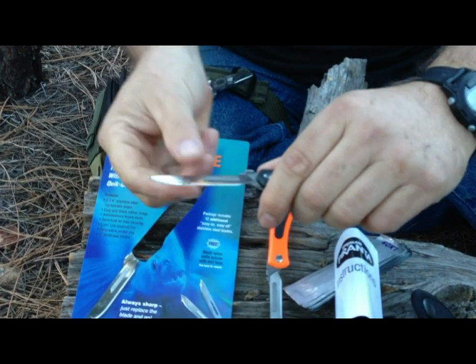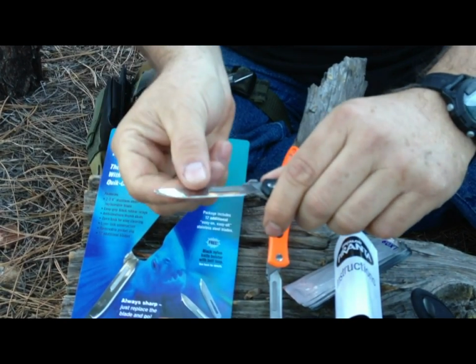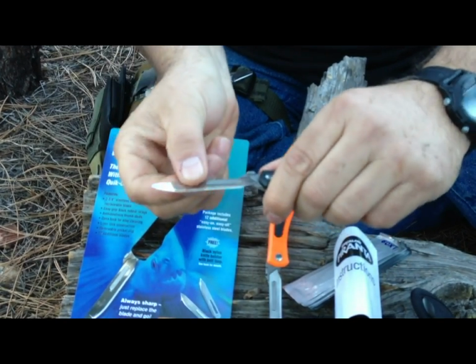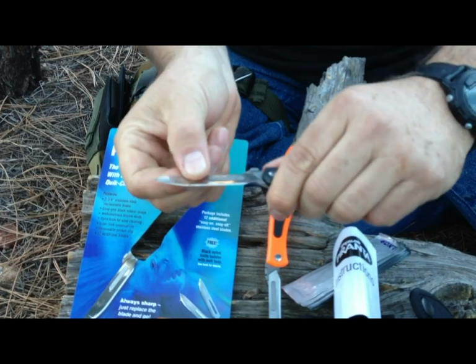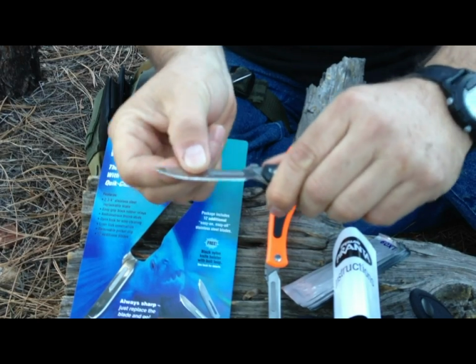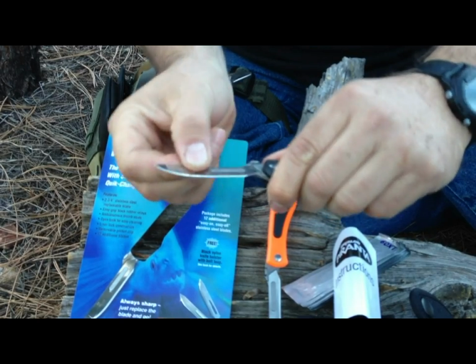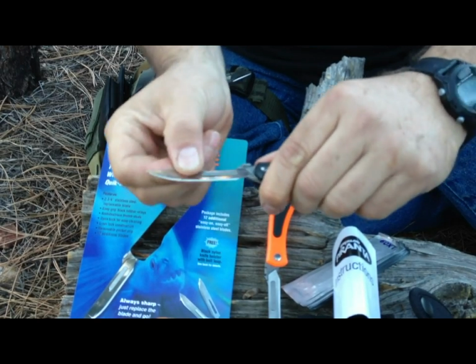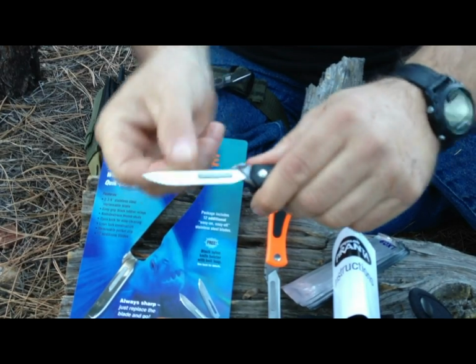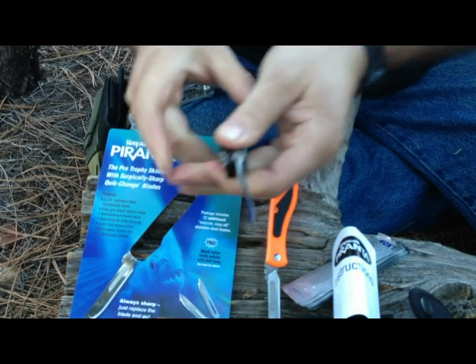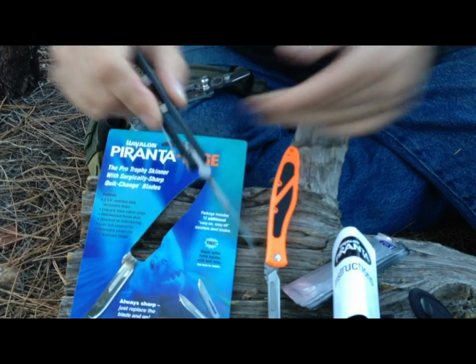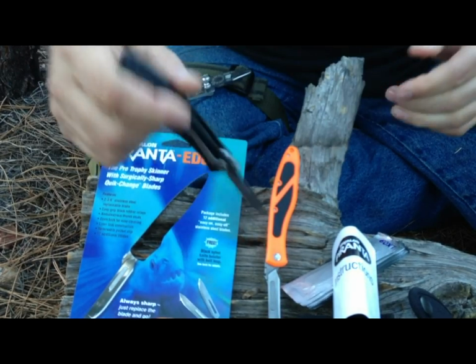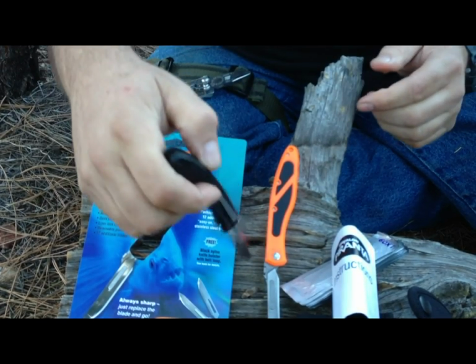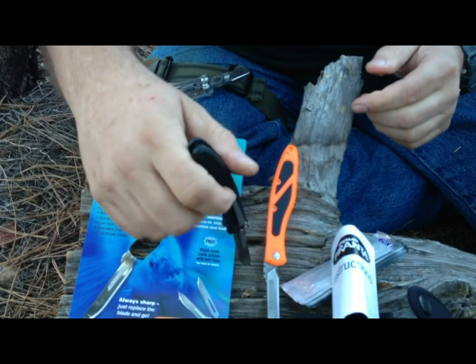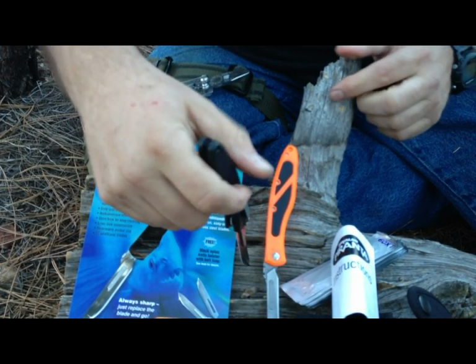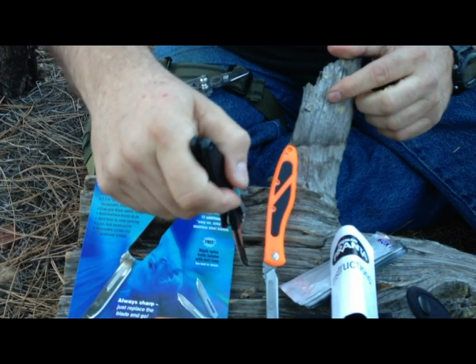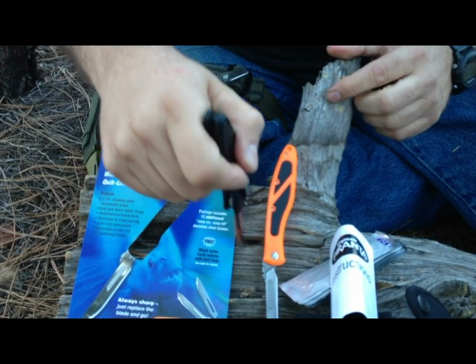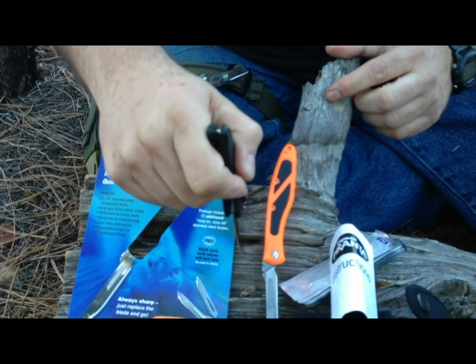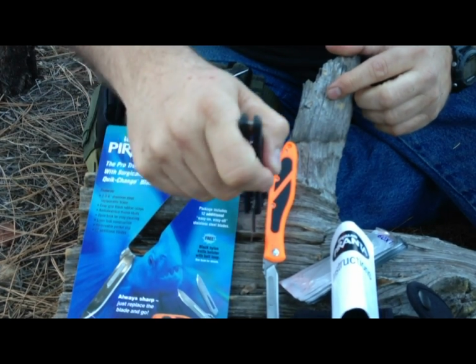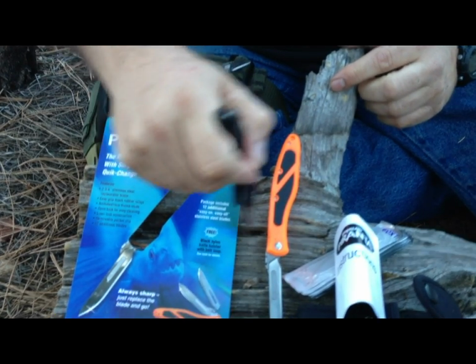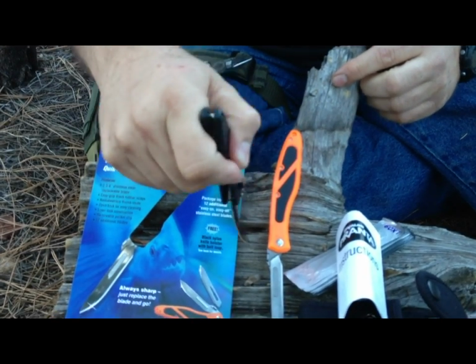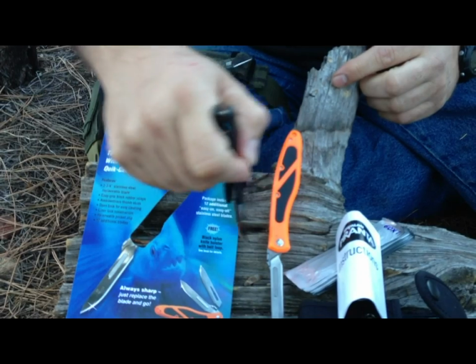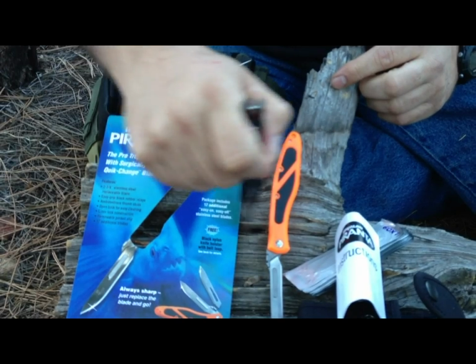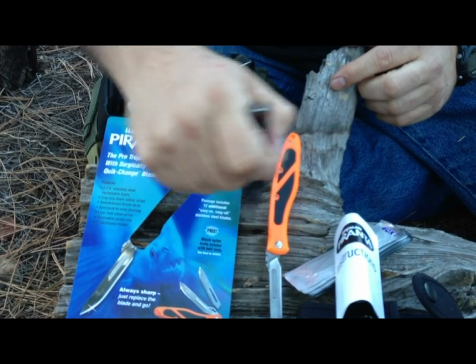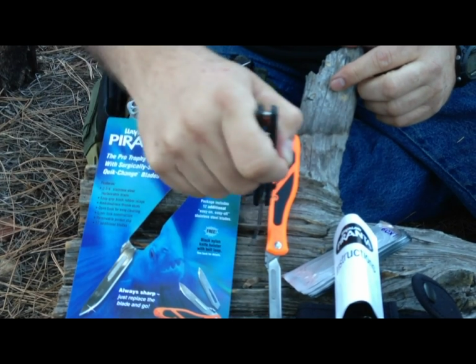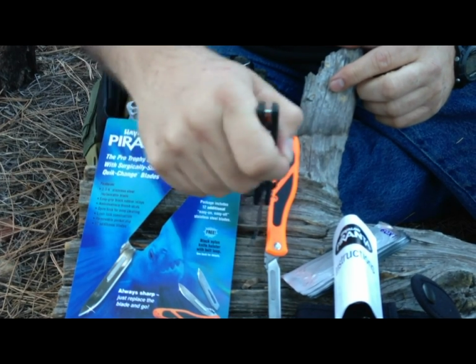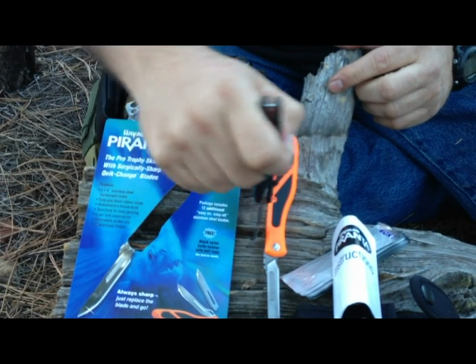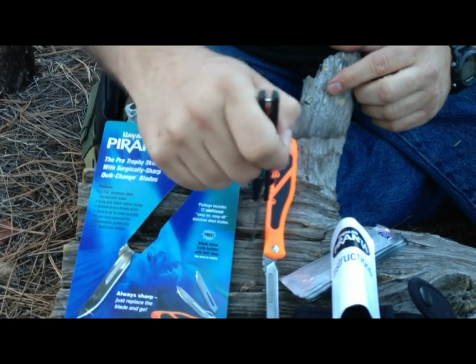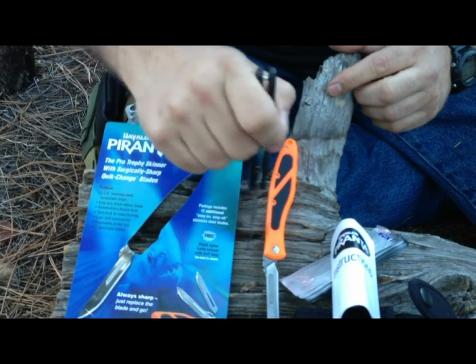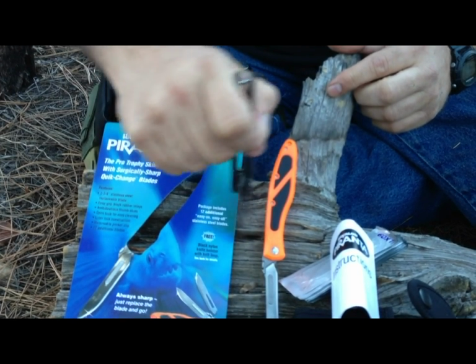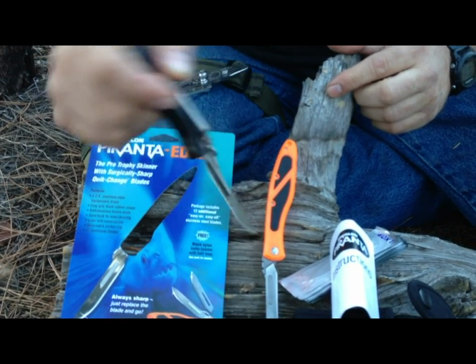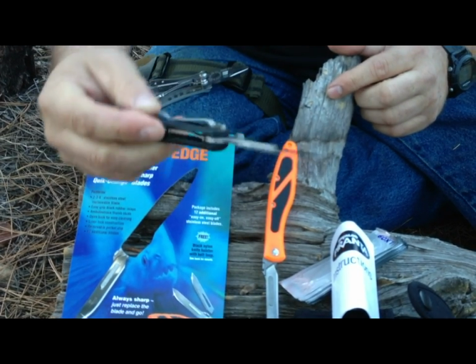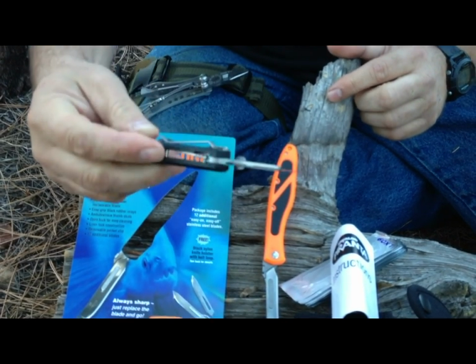And this is very sturdy — it's not coming off. As you can see, that blade is not popping off and it's not coming off.